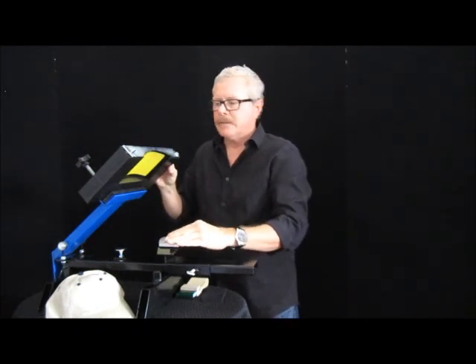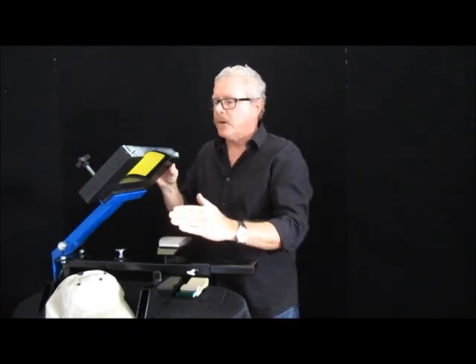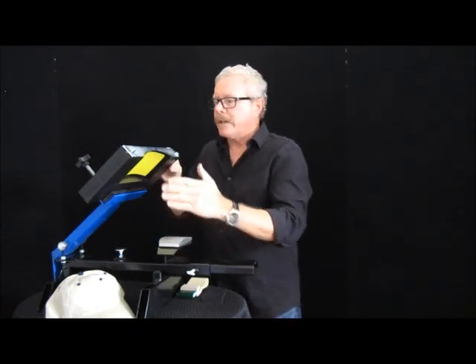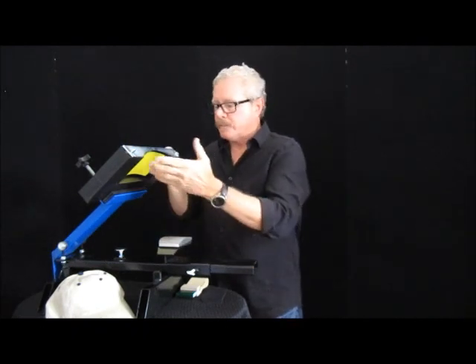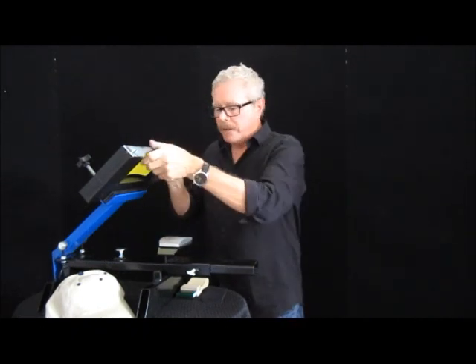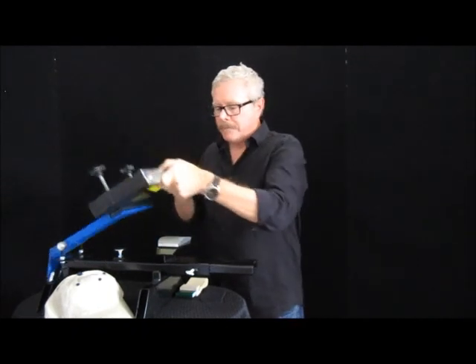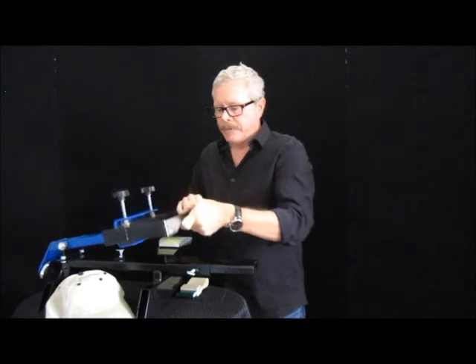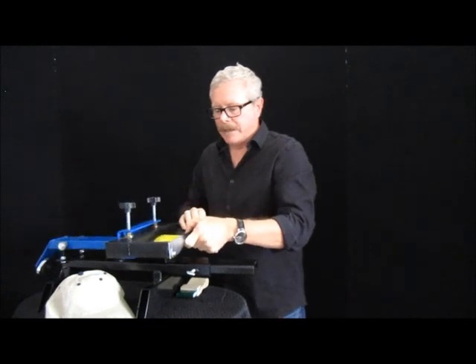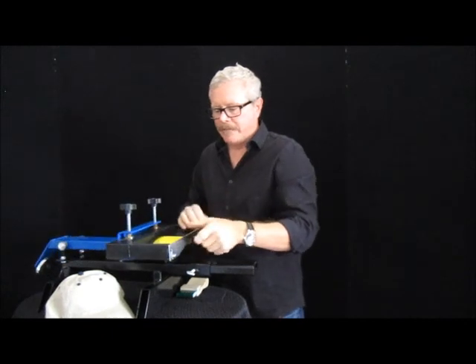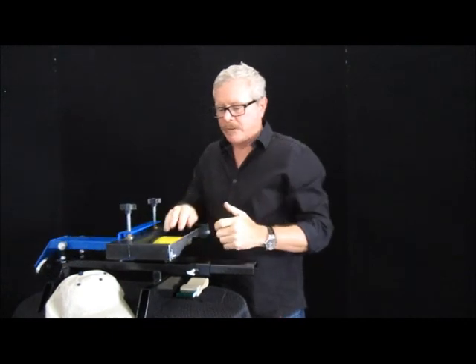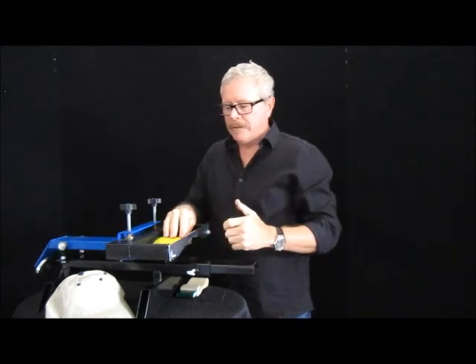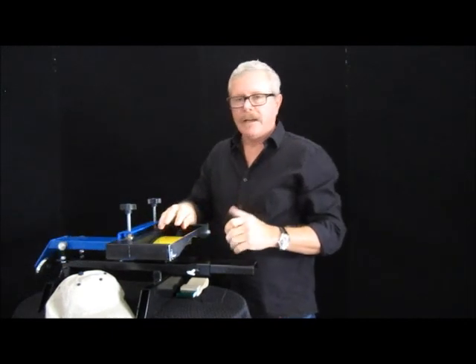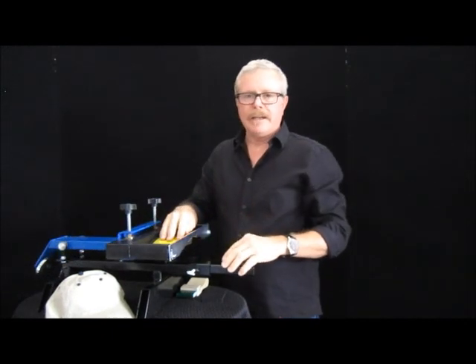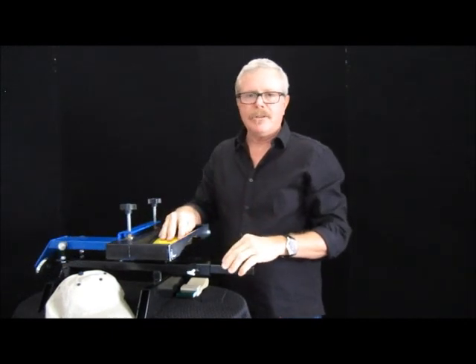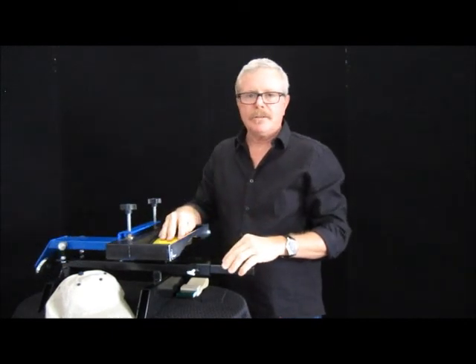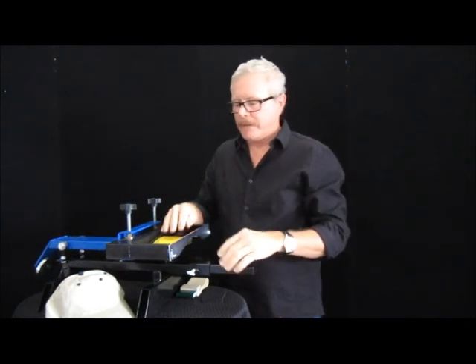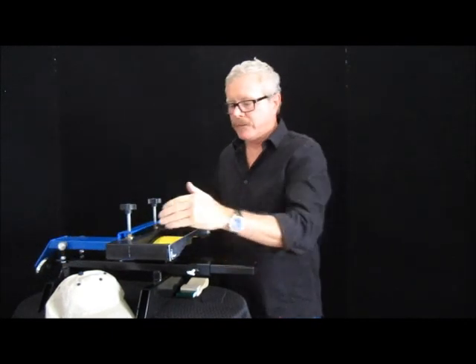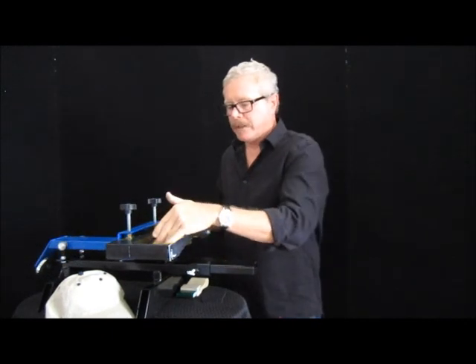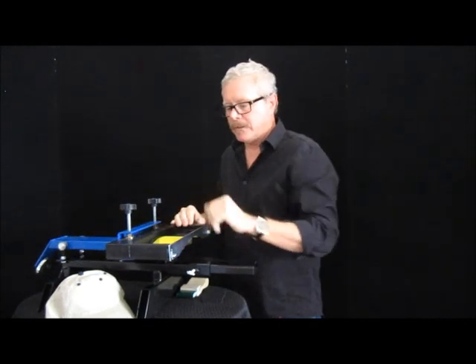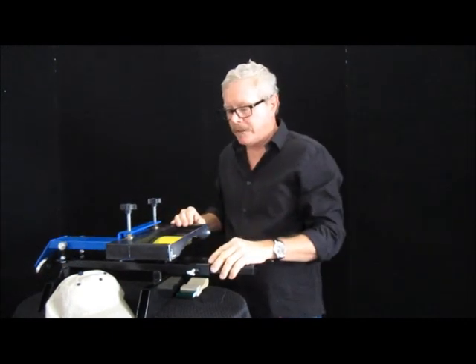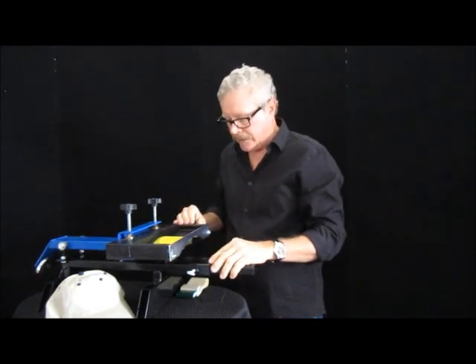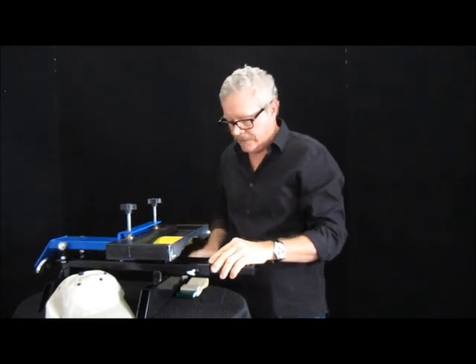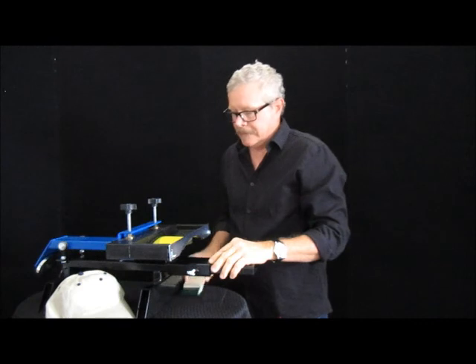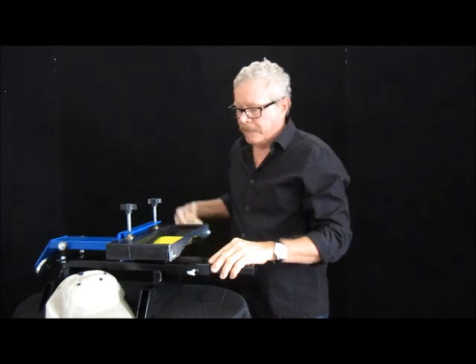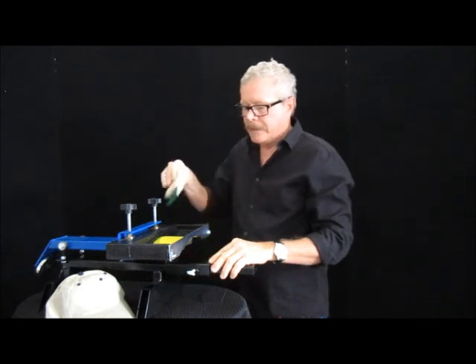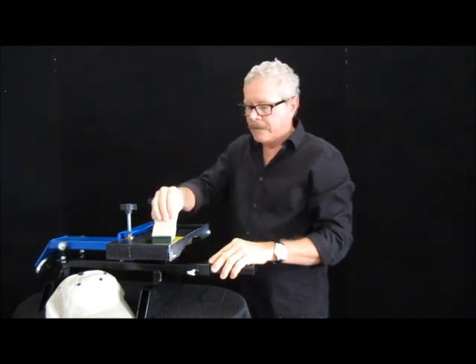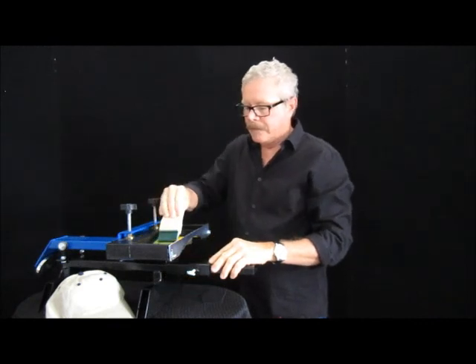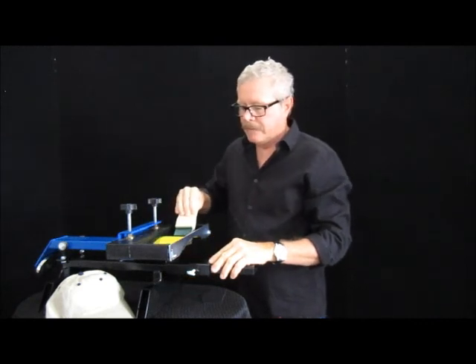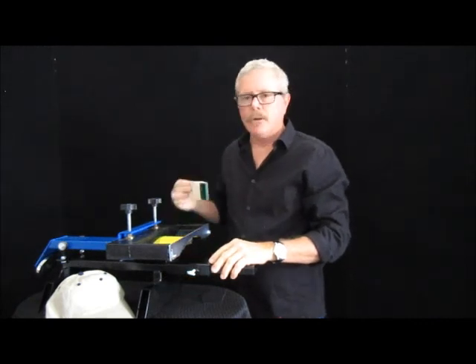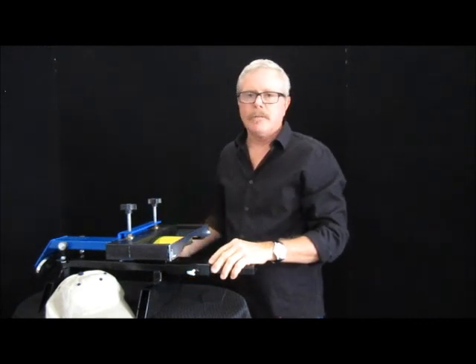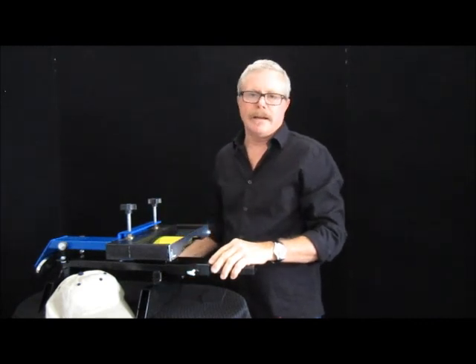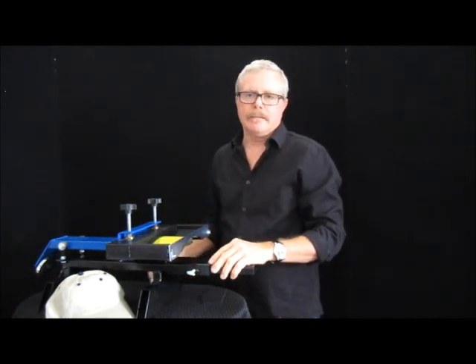So at this point I have my screen, I have my image, I put some ink in the area, and I can pull it with my hat on it.